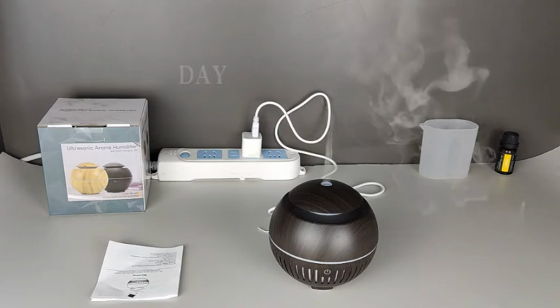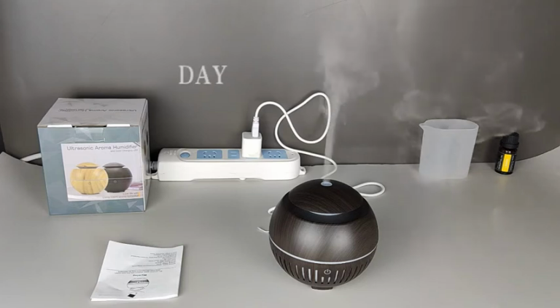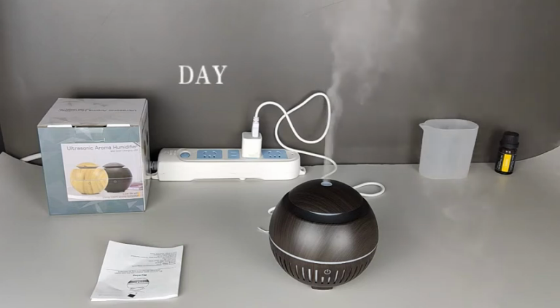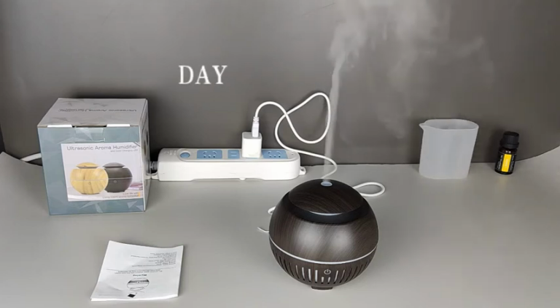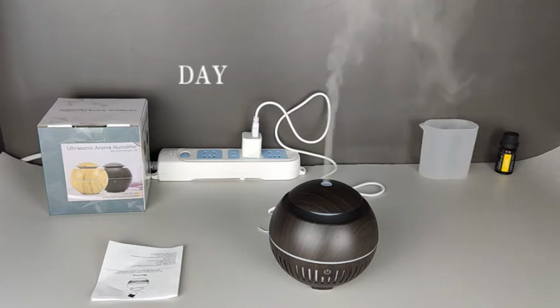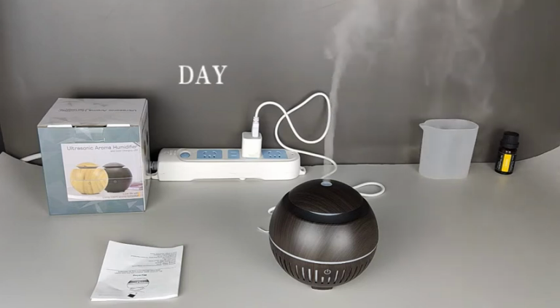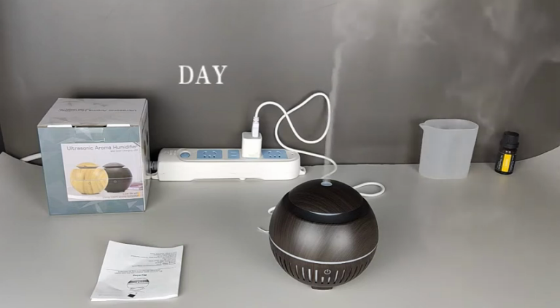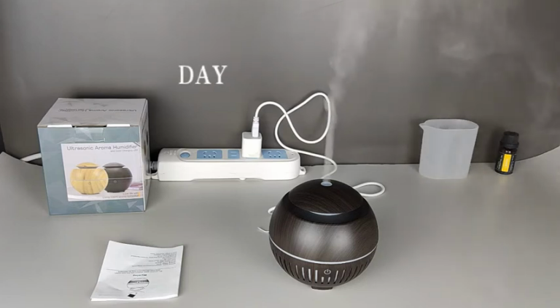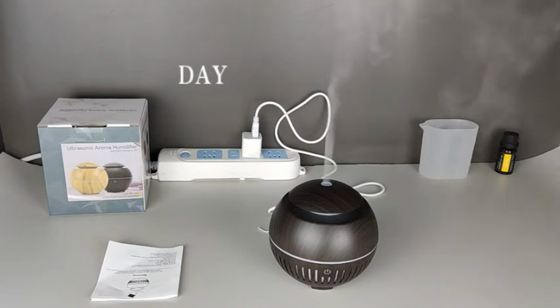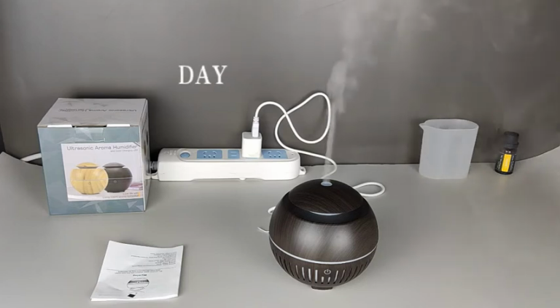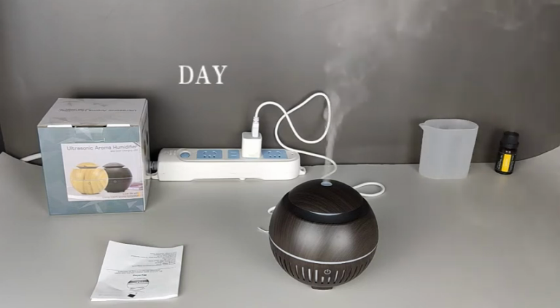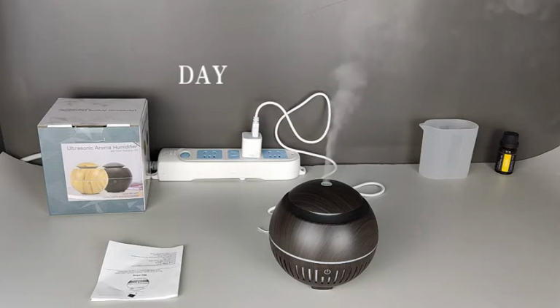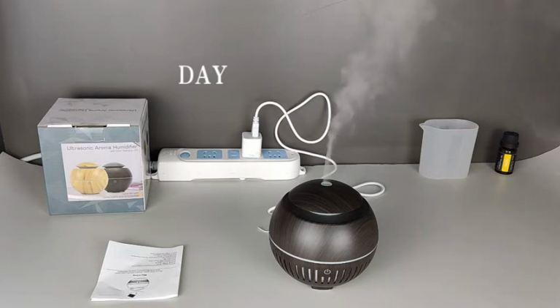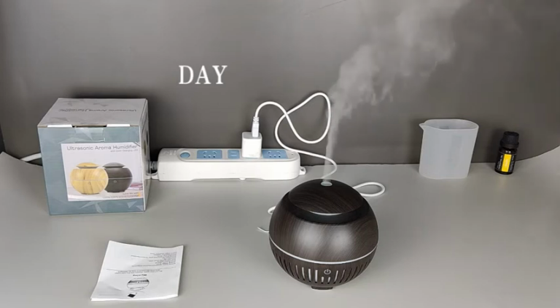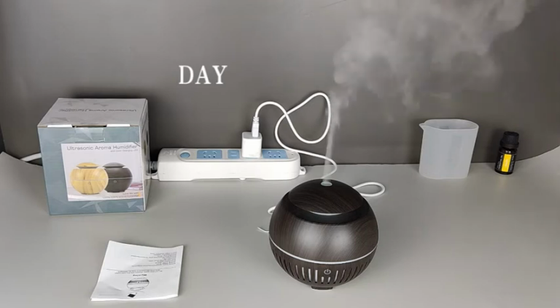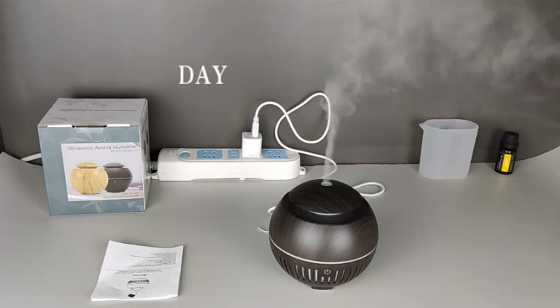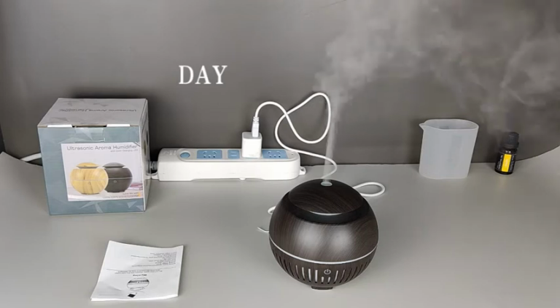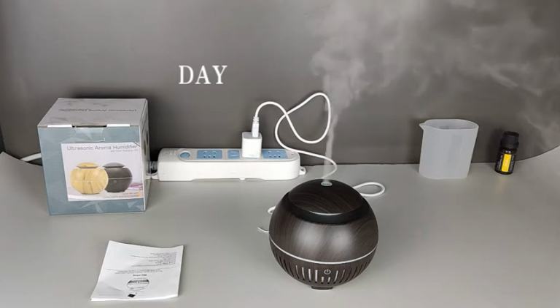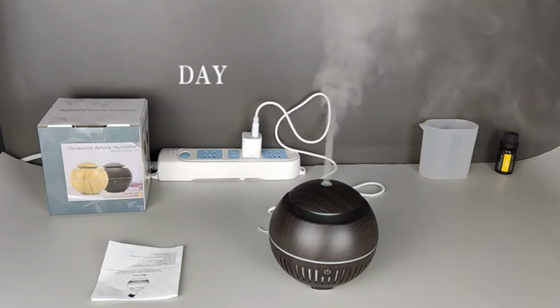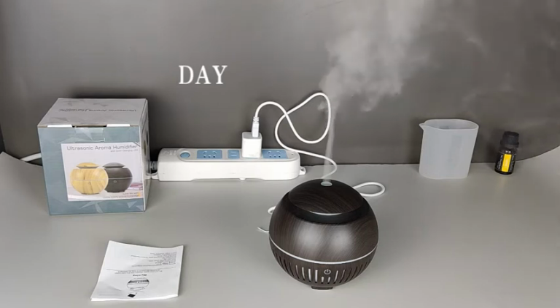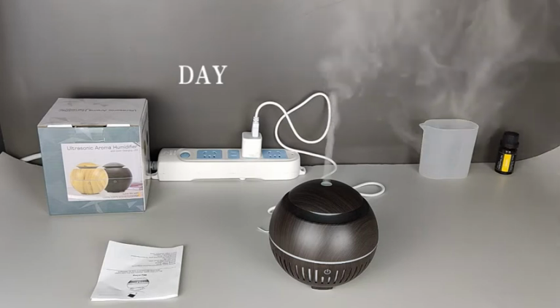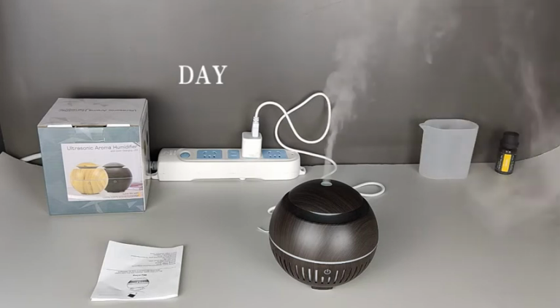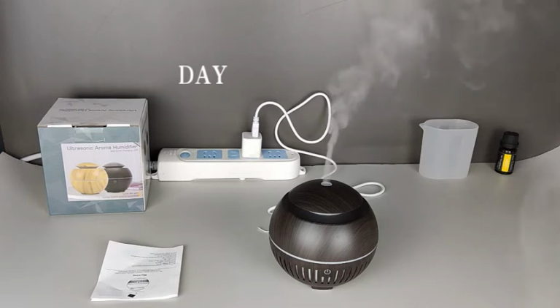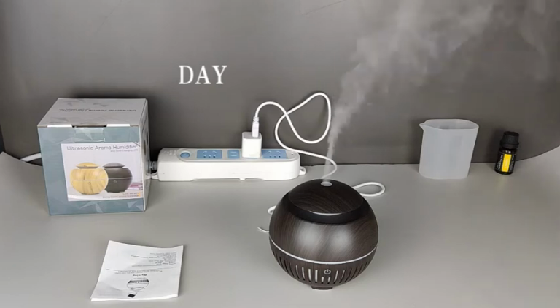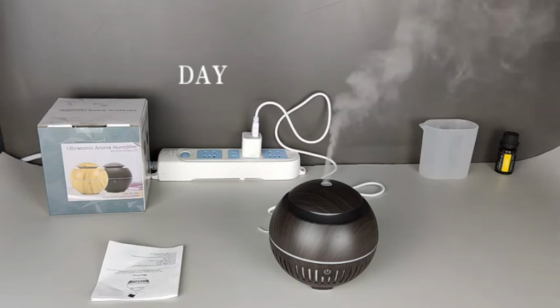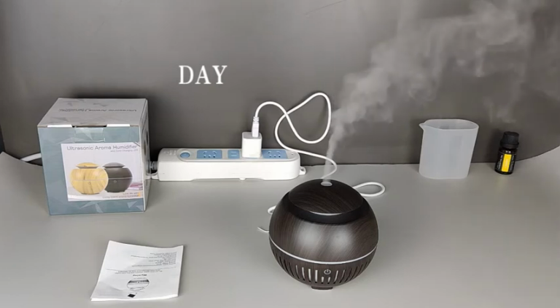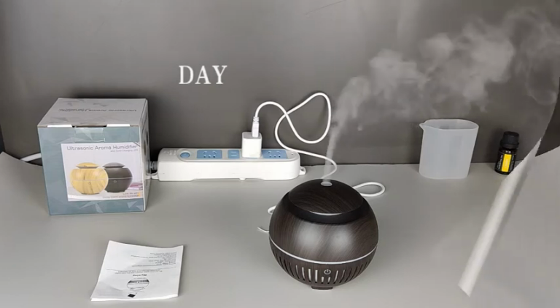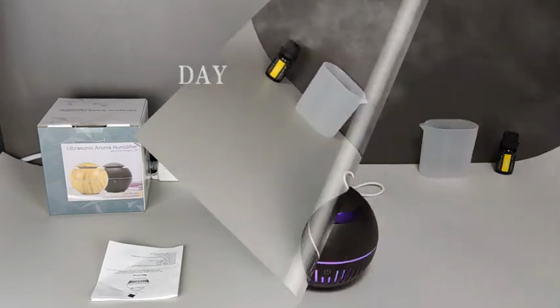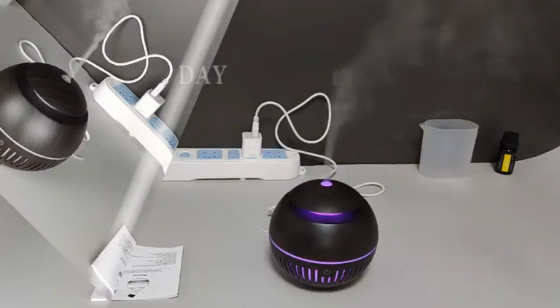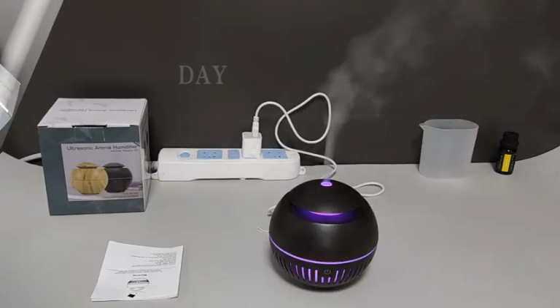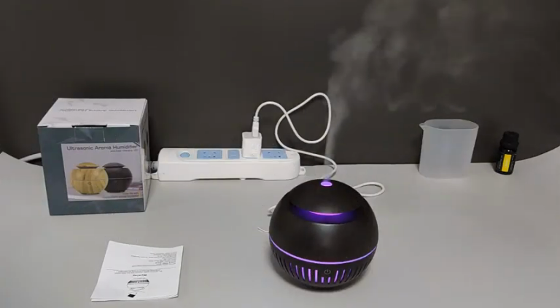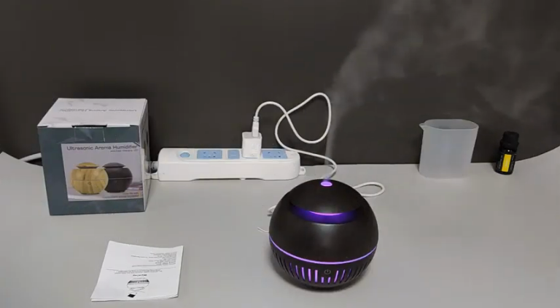The new design USB type ultrasonic aroma diffuser is powered by a USB plug and easy to use. It features automatic shutdown when water runs out. The water tank capacity can last four to six hours. Add essential oils to customize your experience.